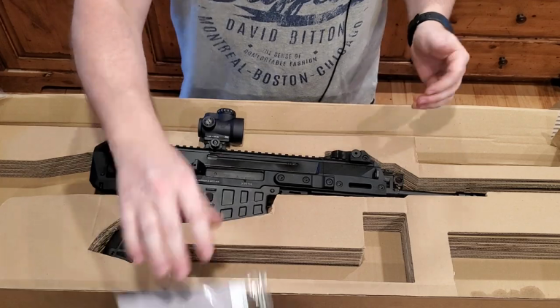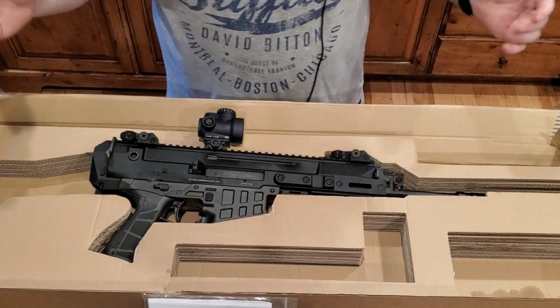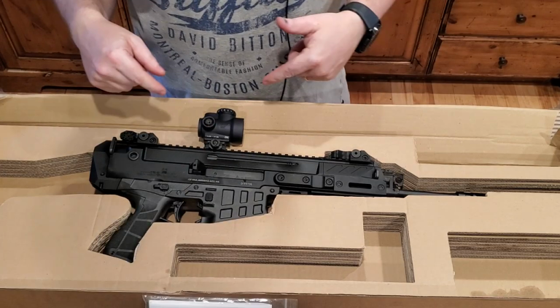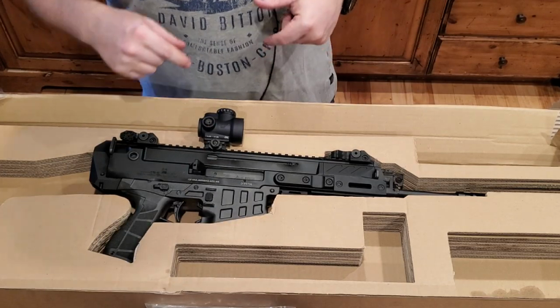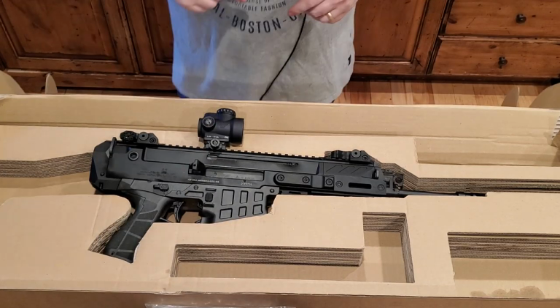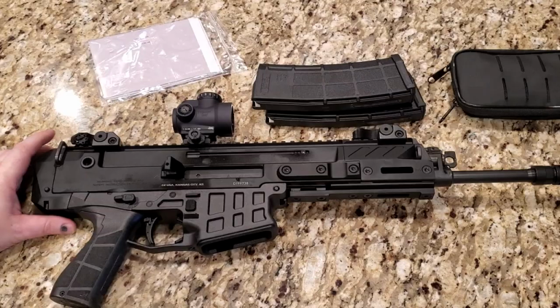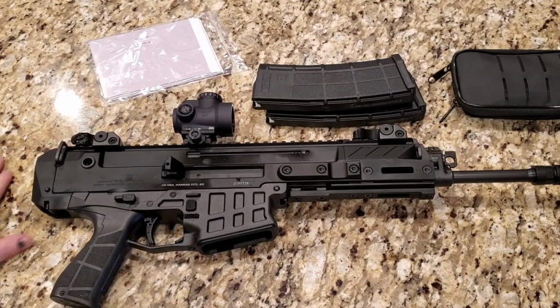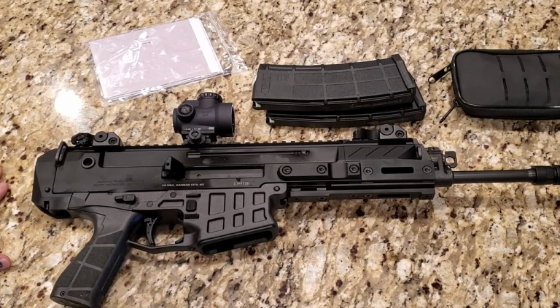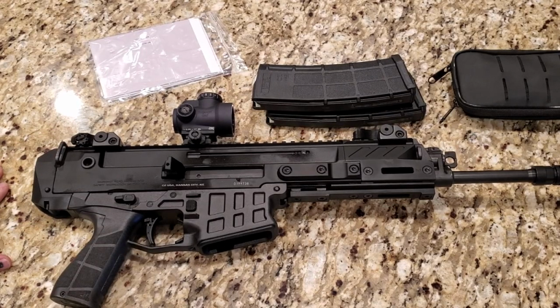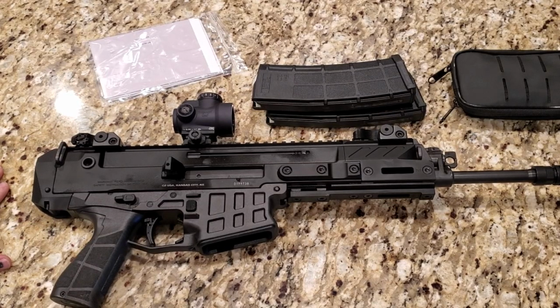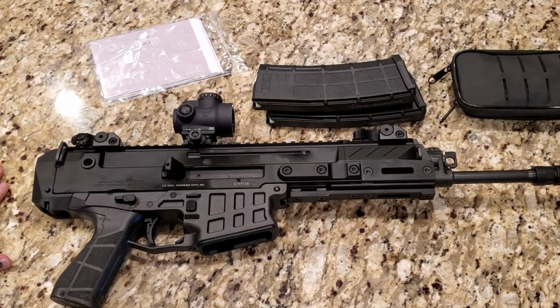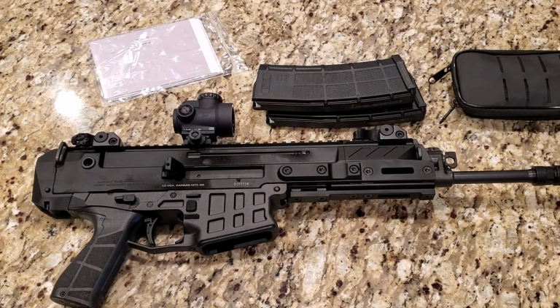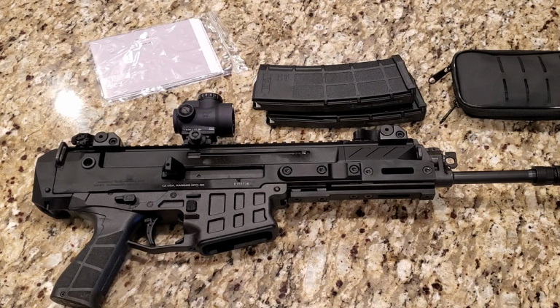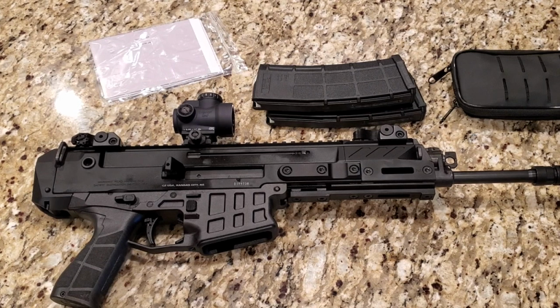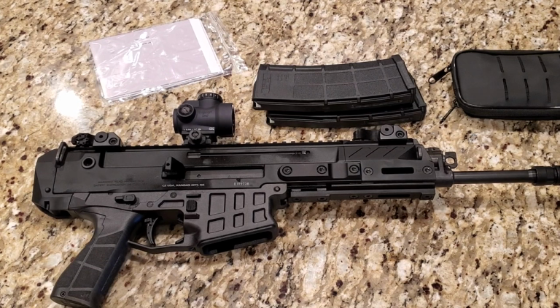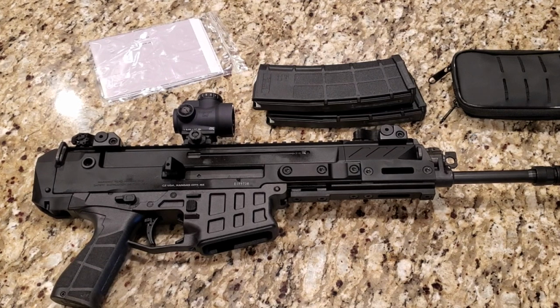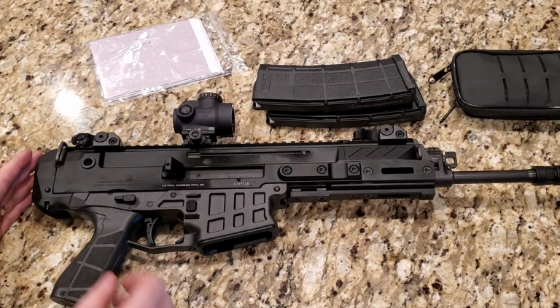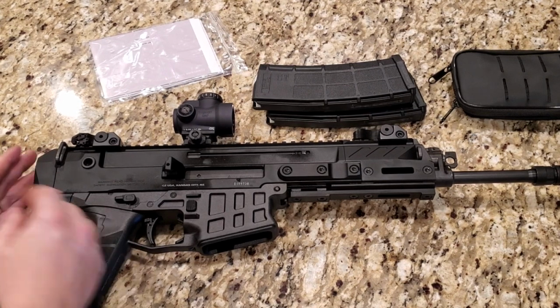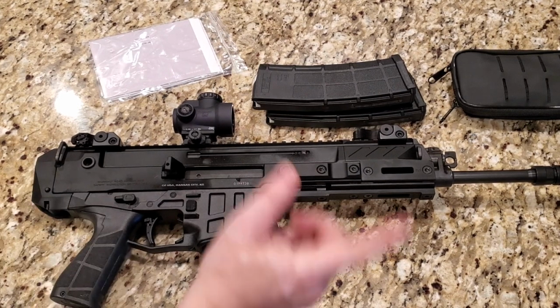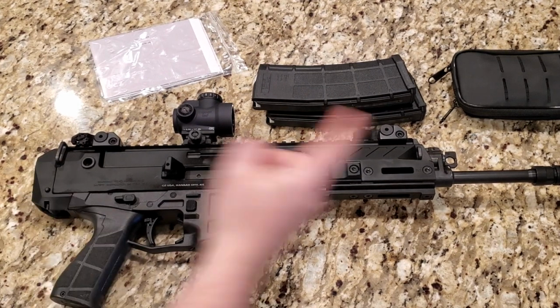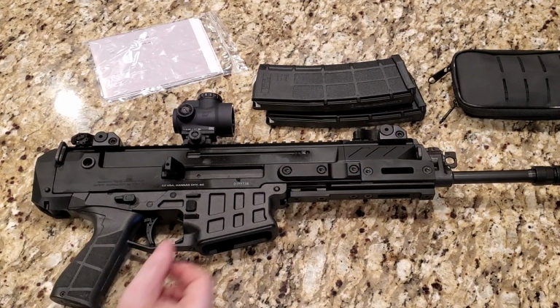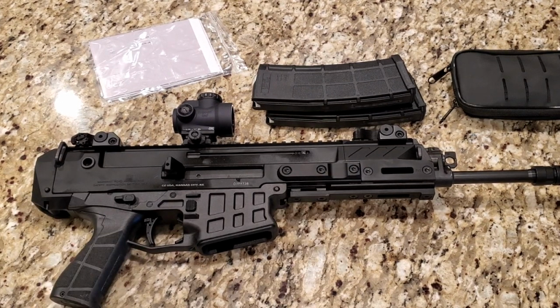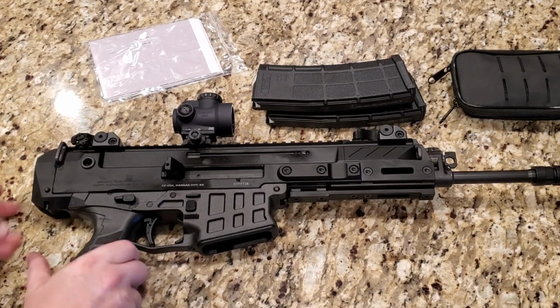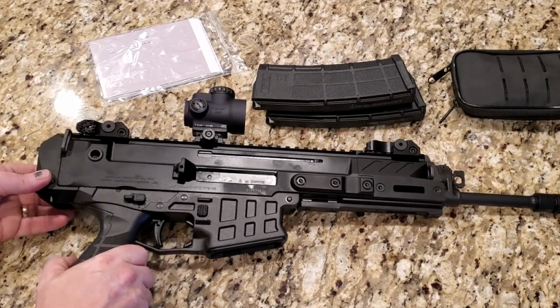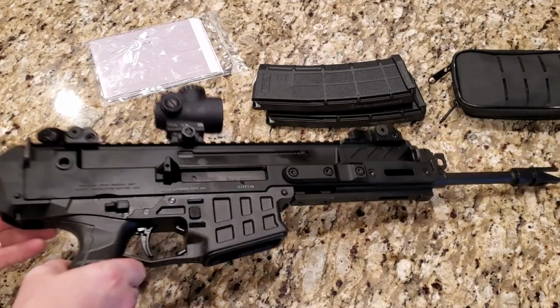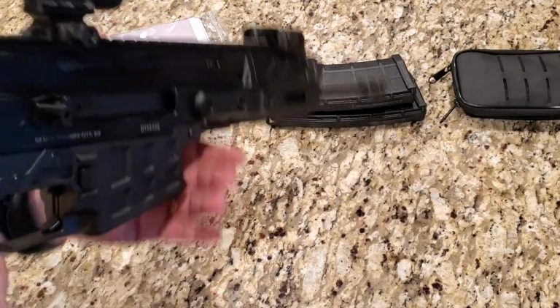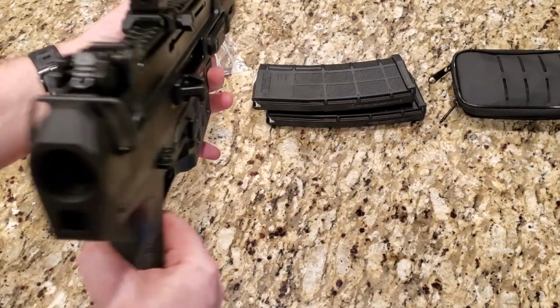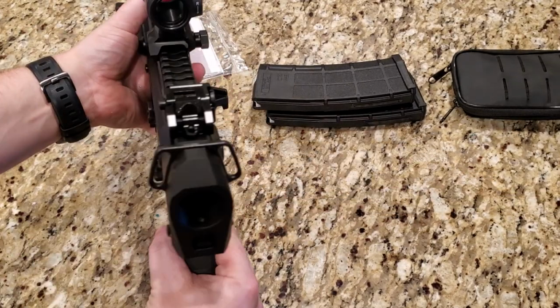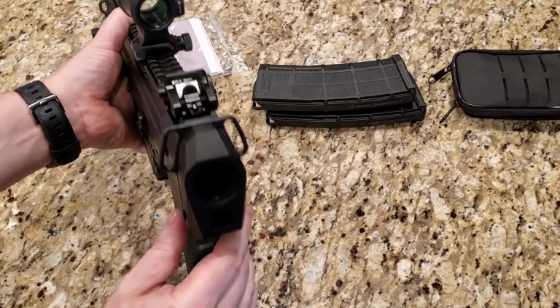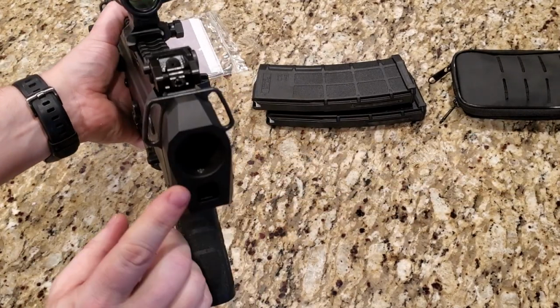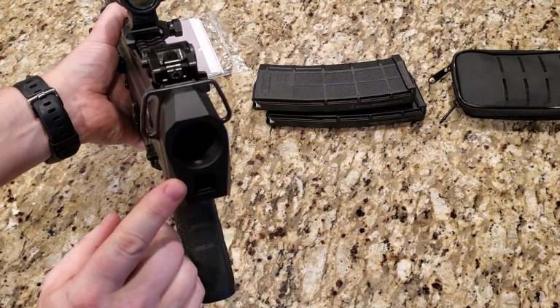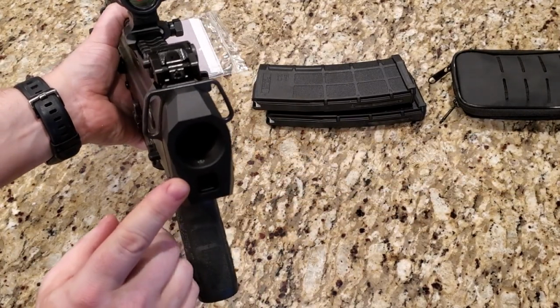Alright, let's take a closer look at this and see what you get for your money. We'll start from the back and go to the front. At the very back, we have this adapter here.